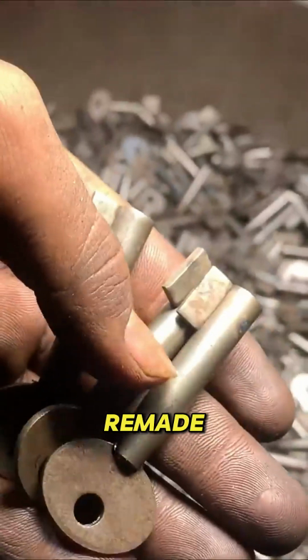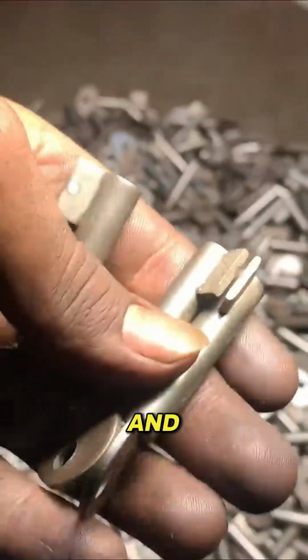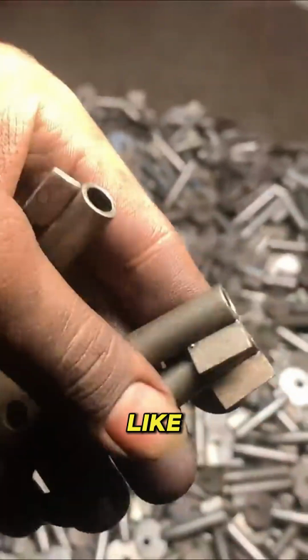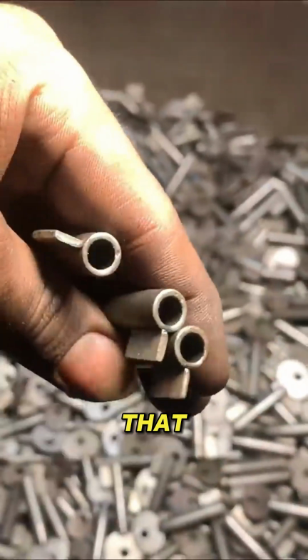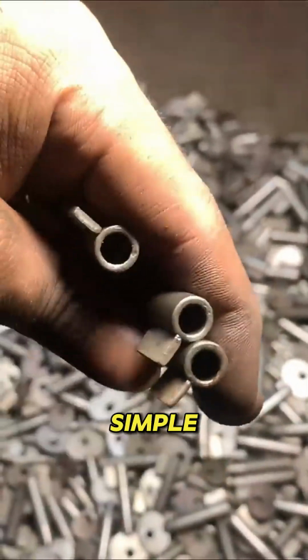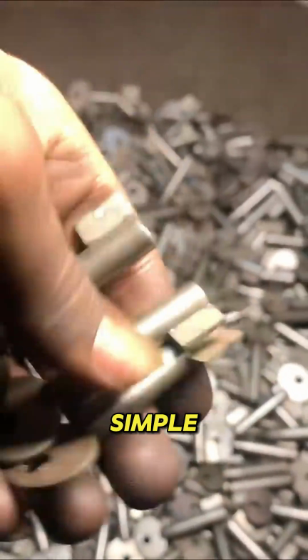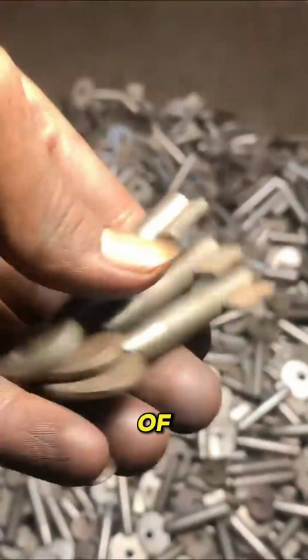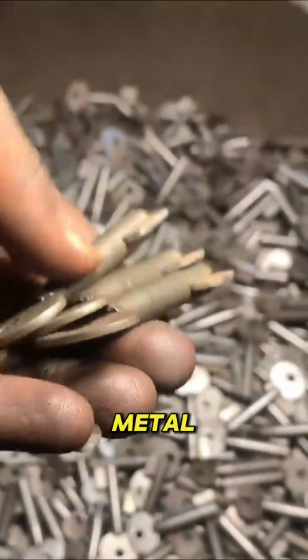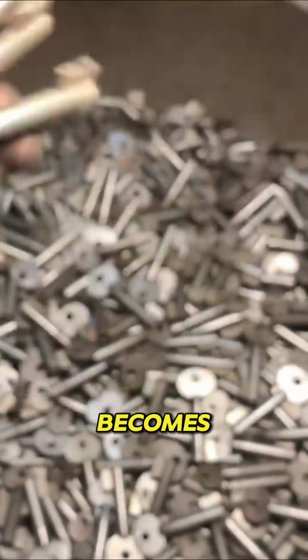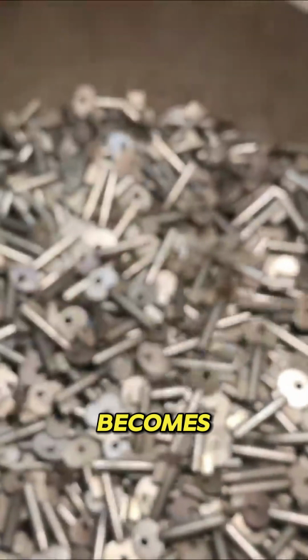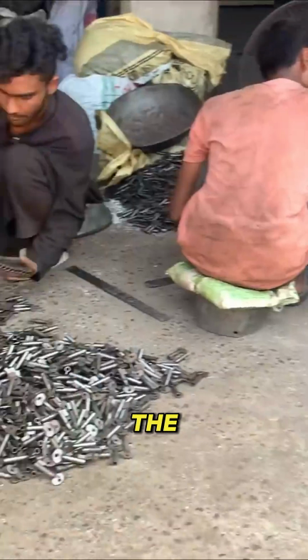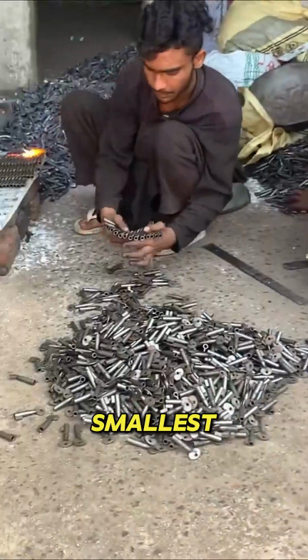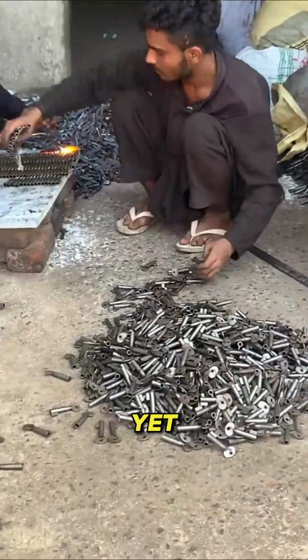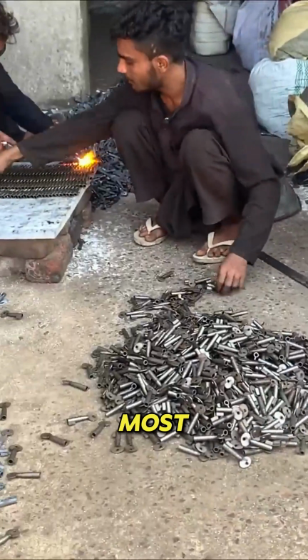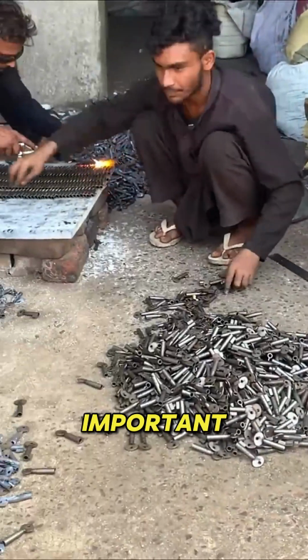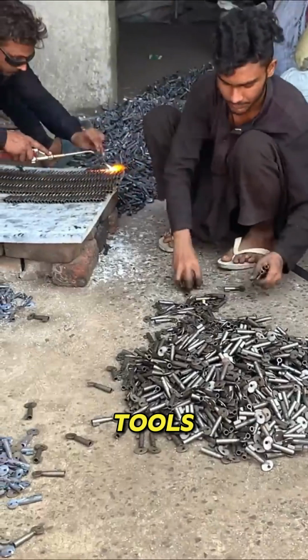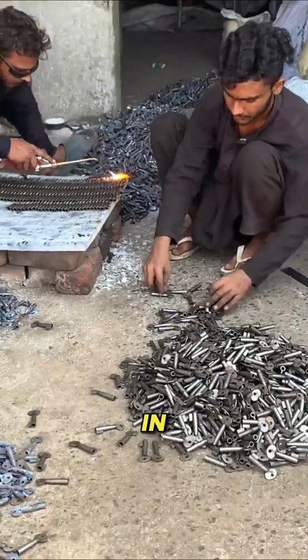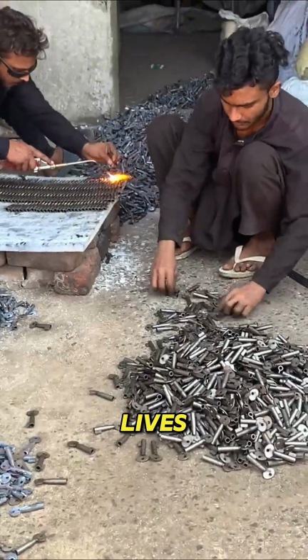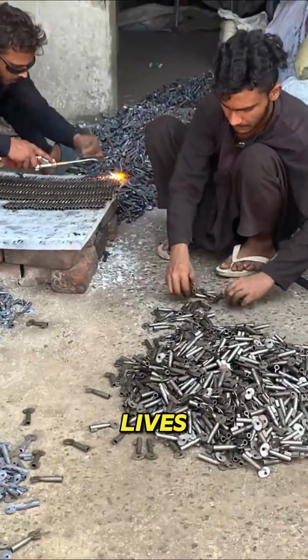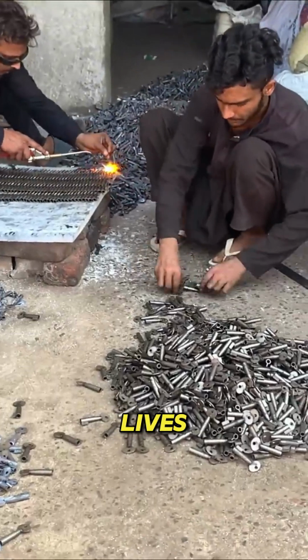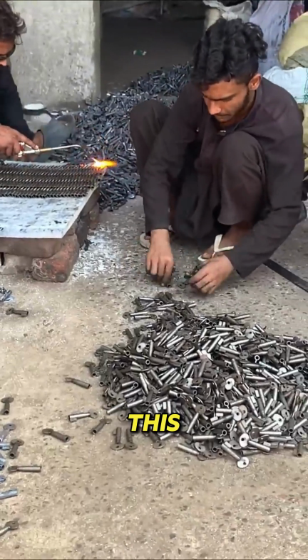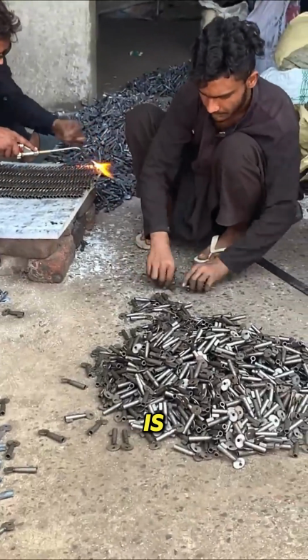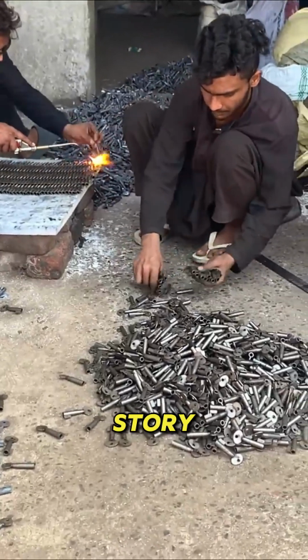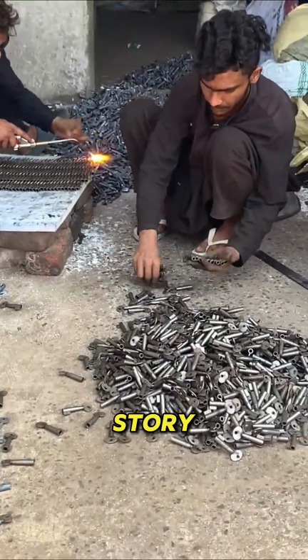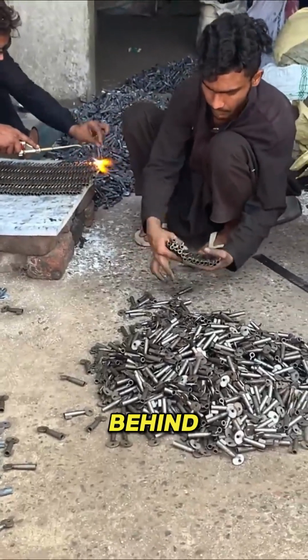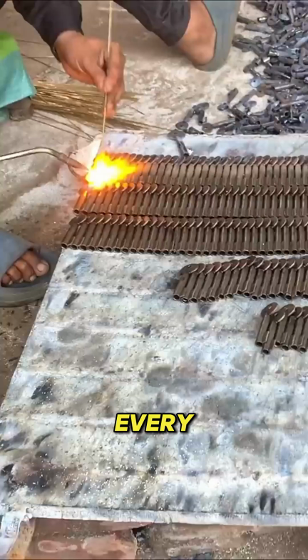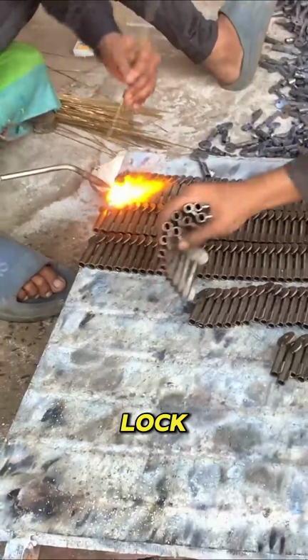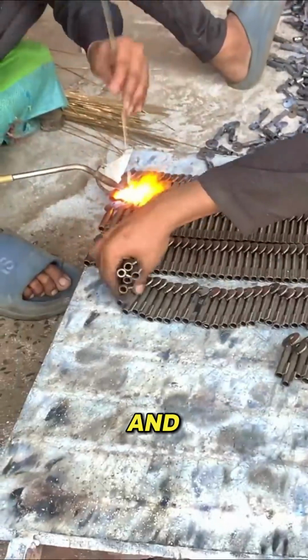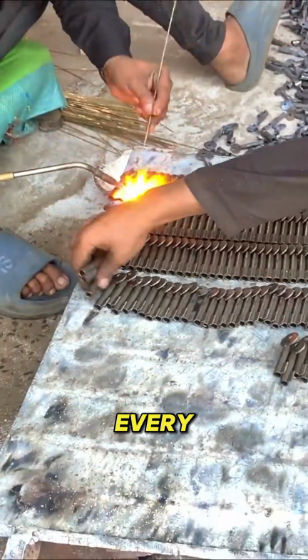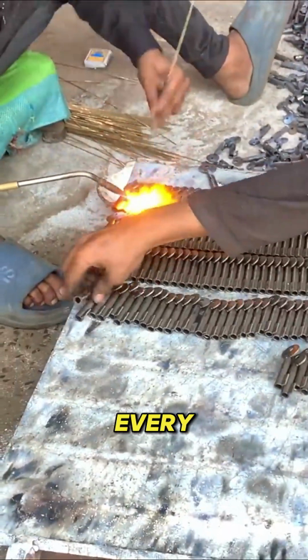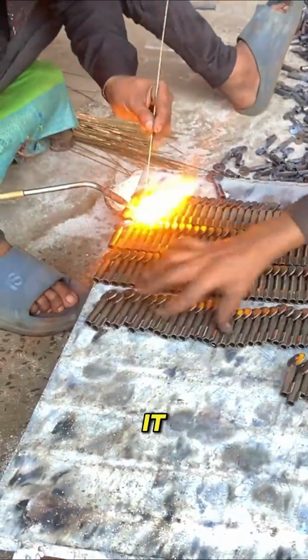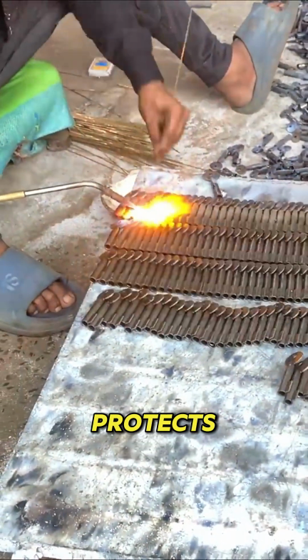And just like that, a simple strip of metal becomes one of the smallest yet most important tools in our lives. This is the story behind every lock and every home it protects.